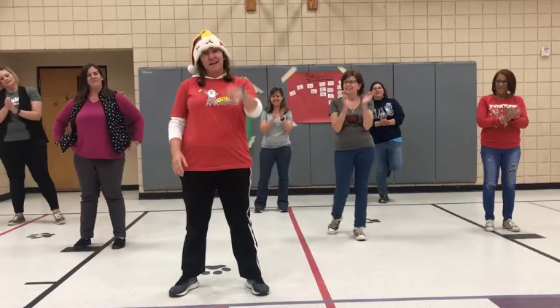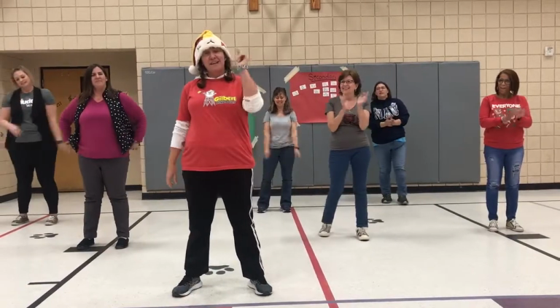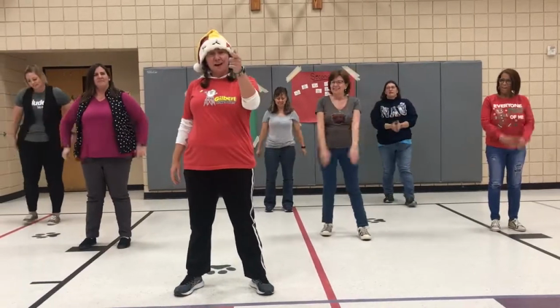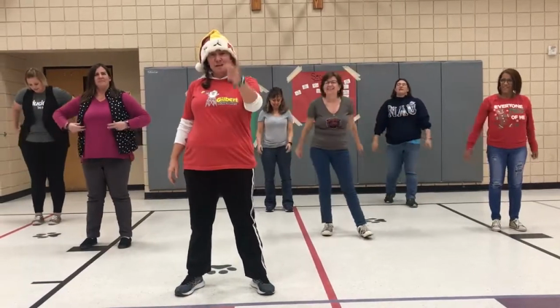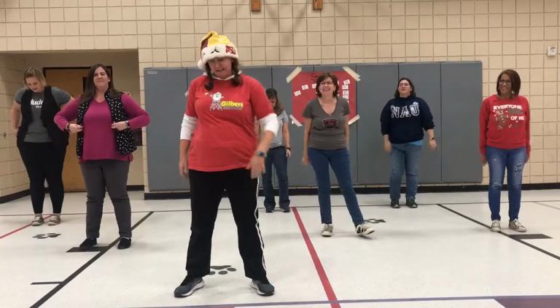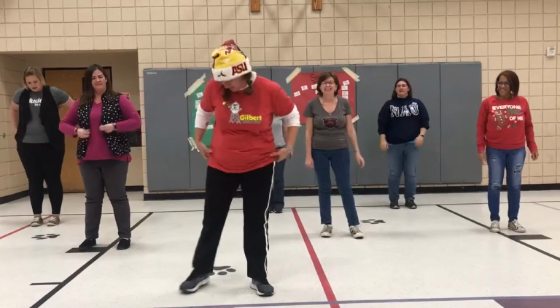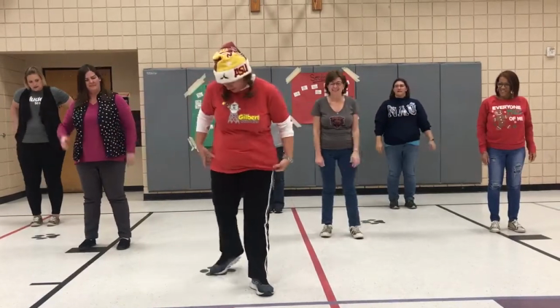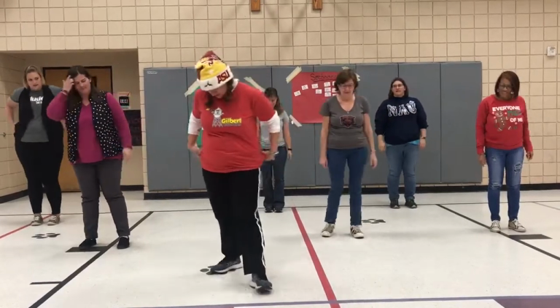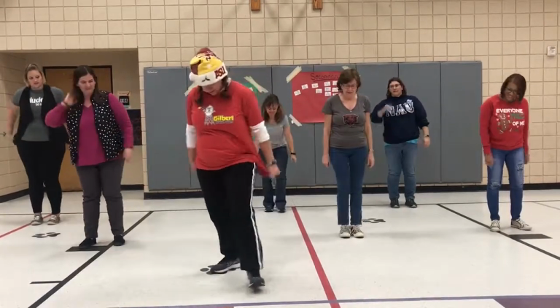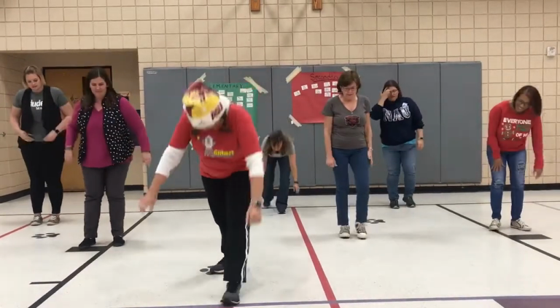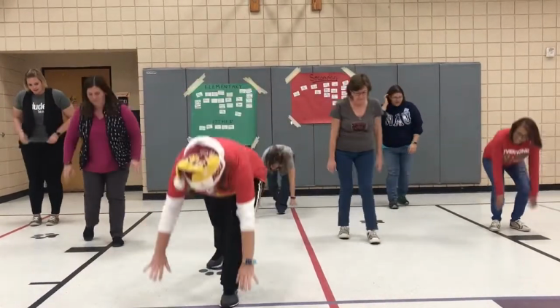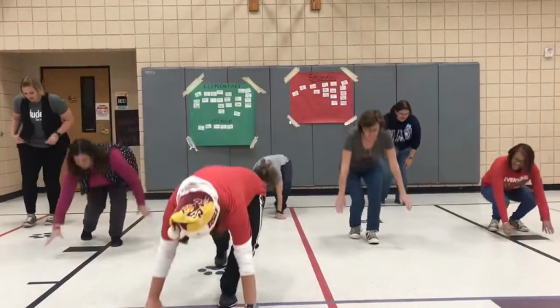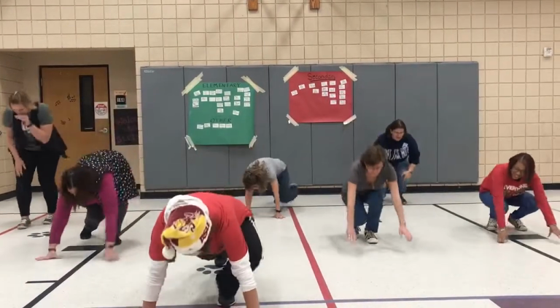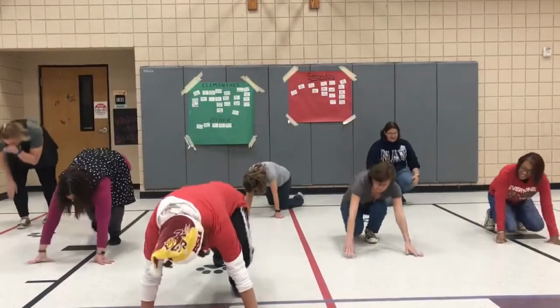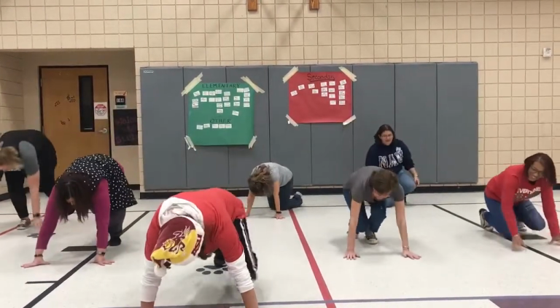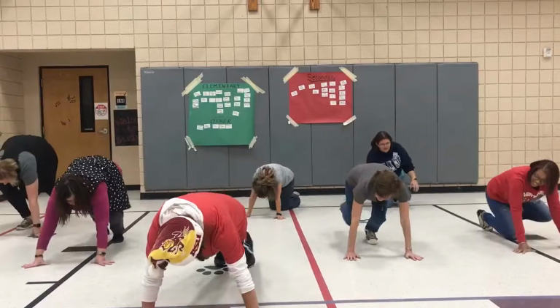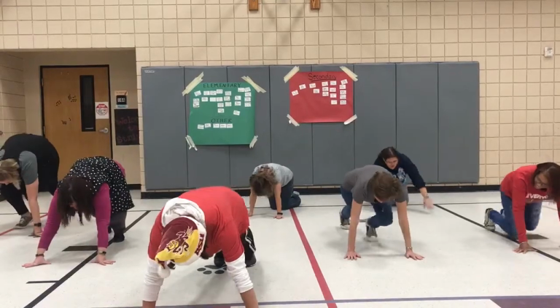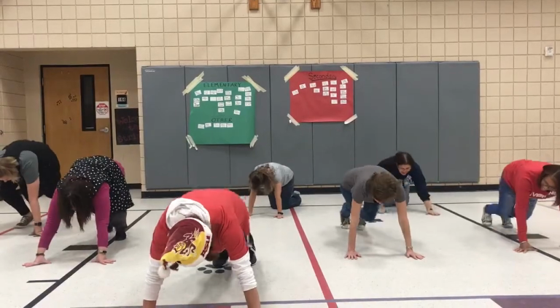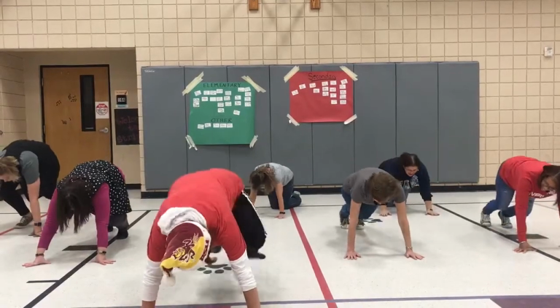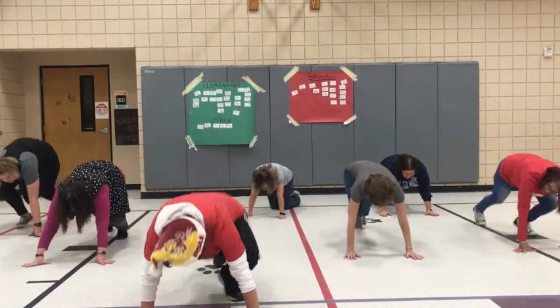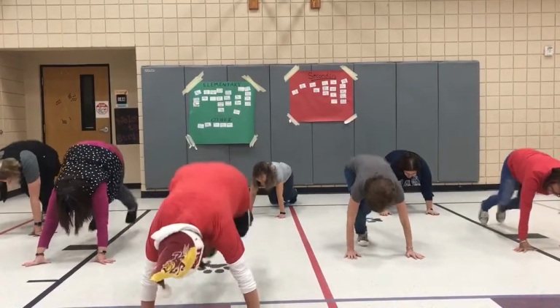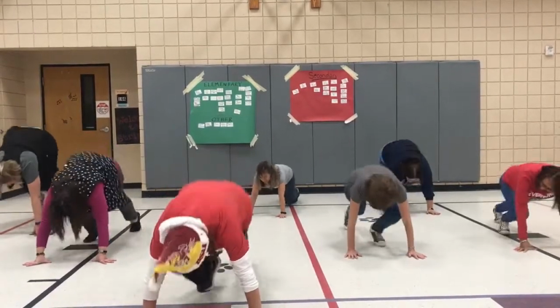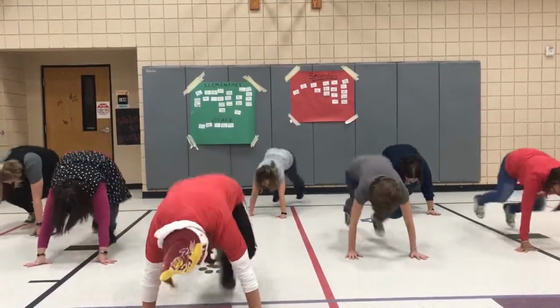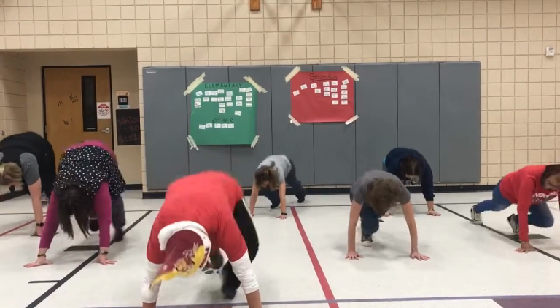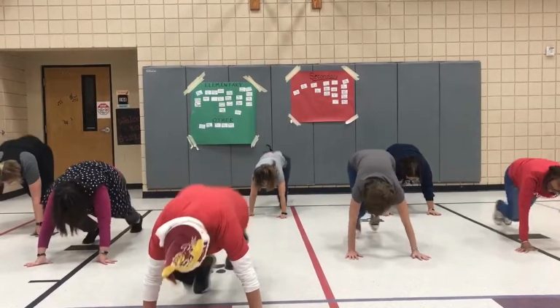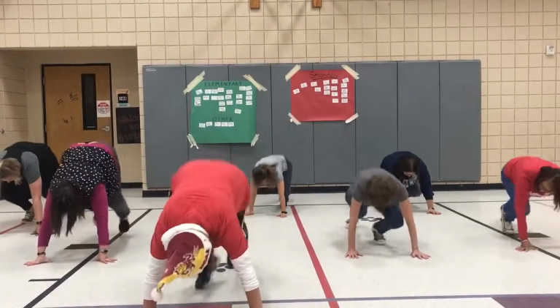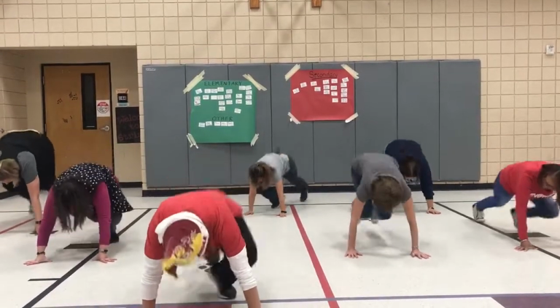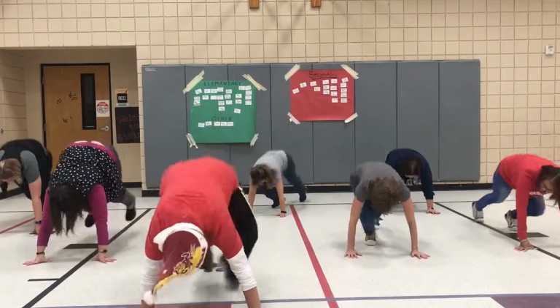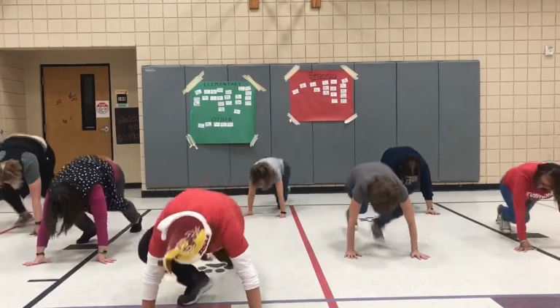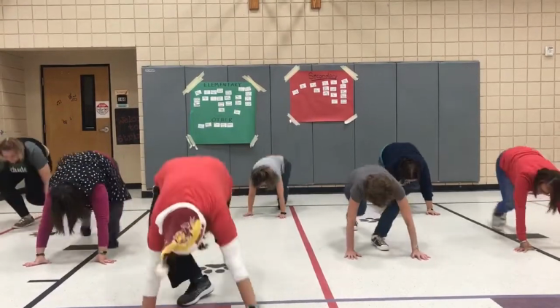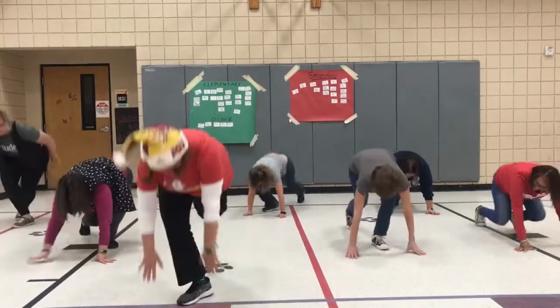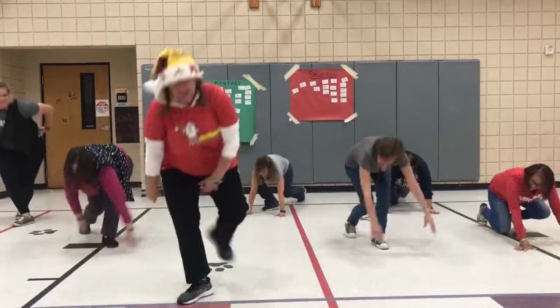Next up, six mountain climbers. Back down. Ready? 1, 2, 3, 4, 5, 6. Yay!